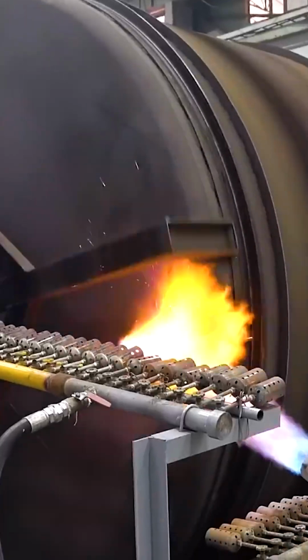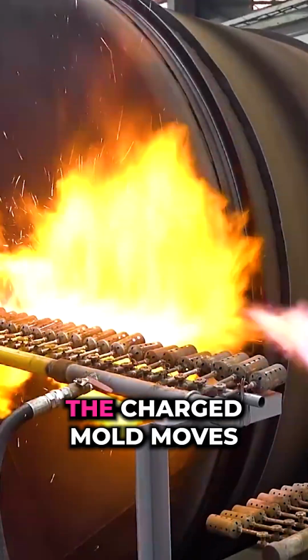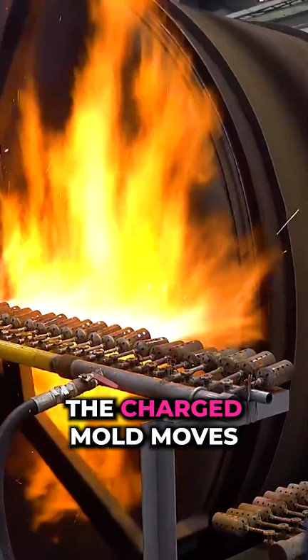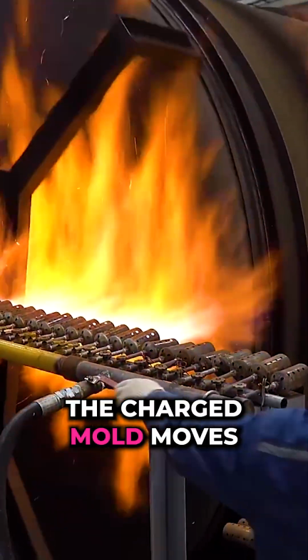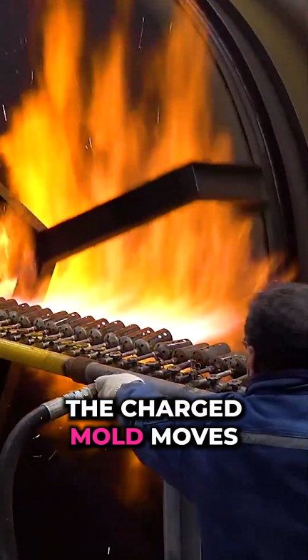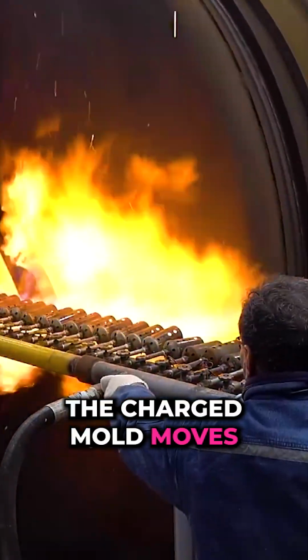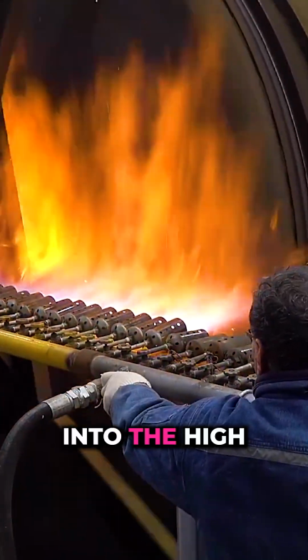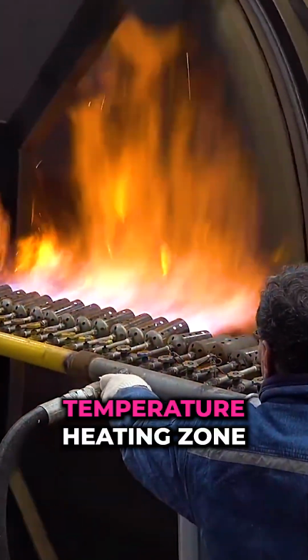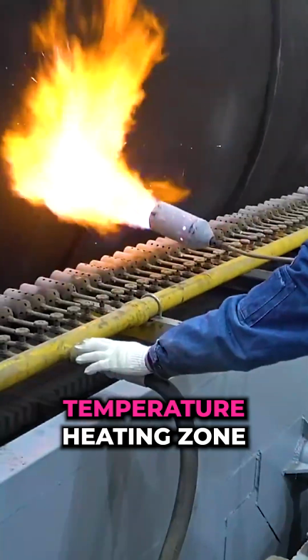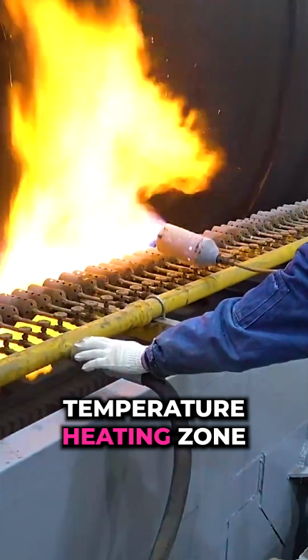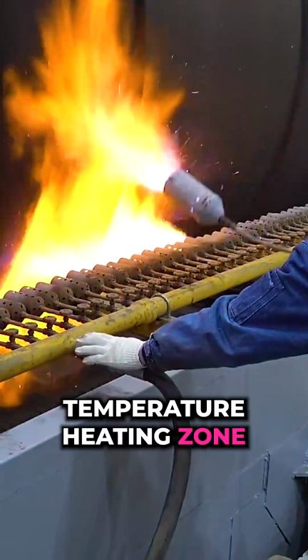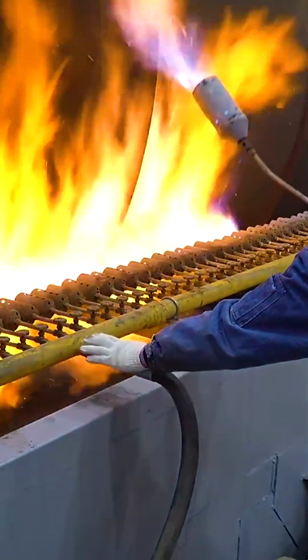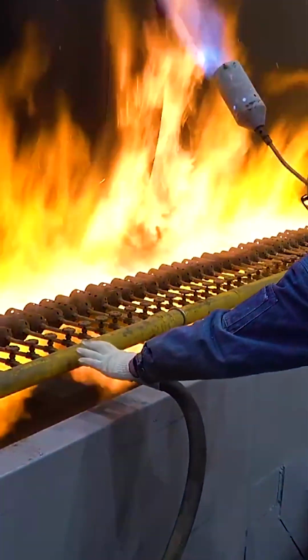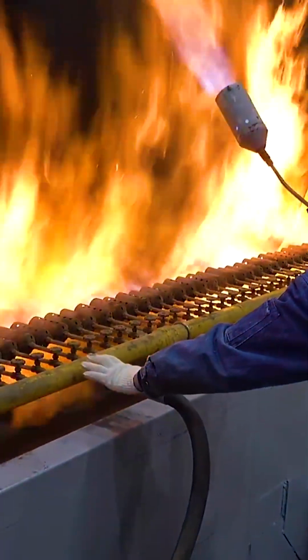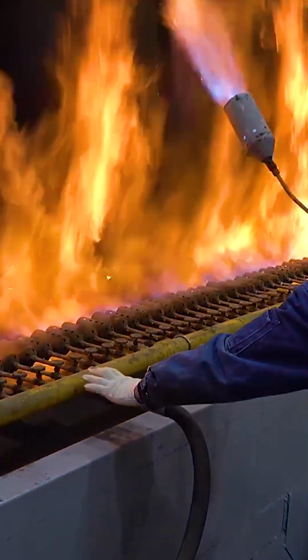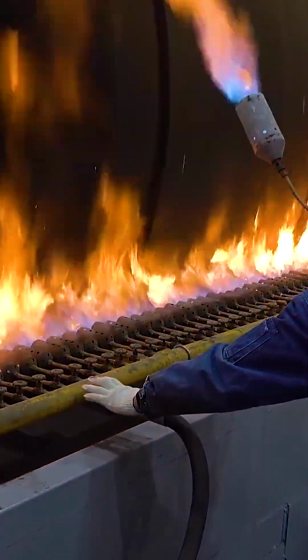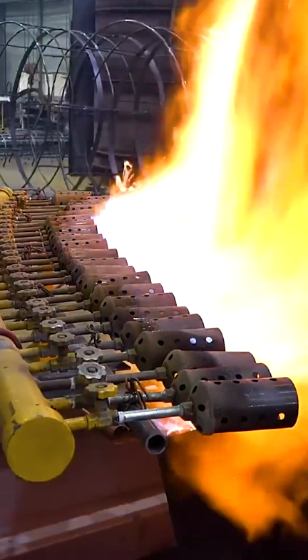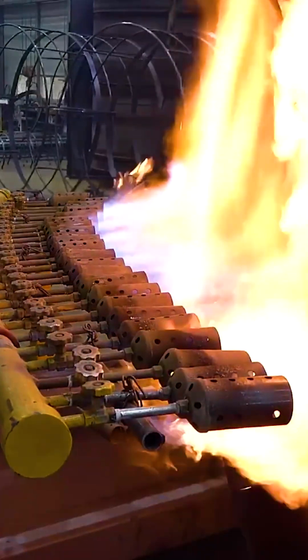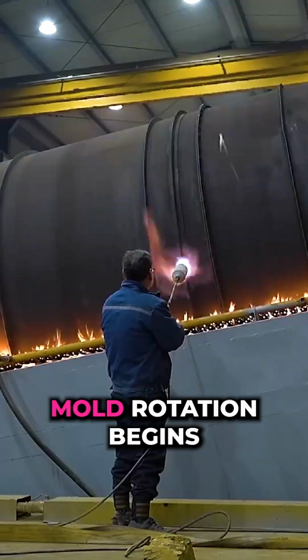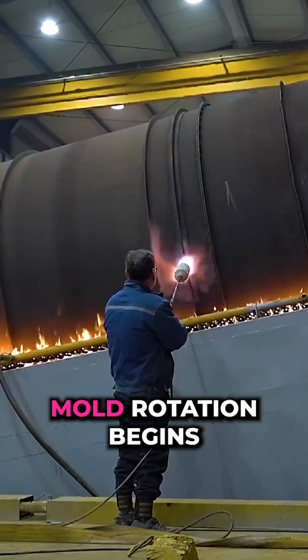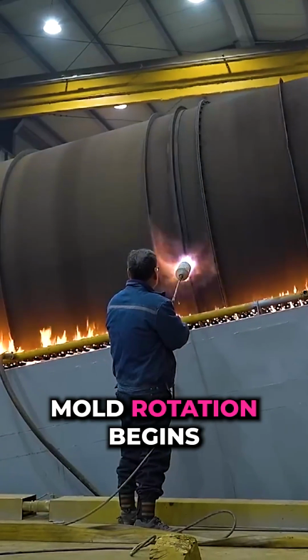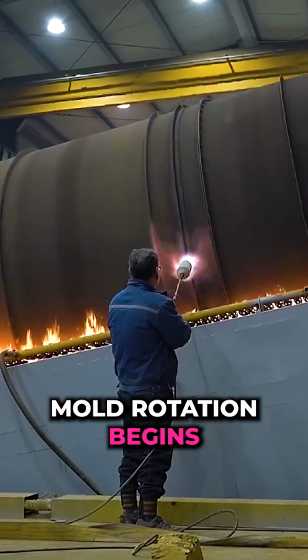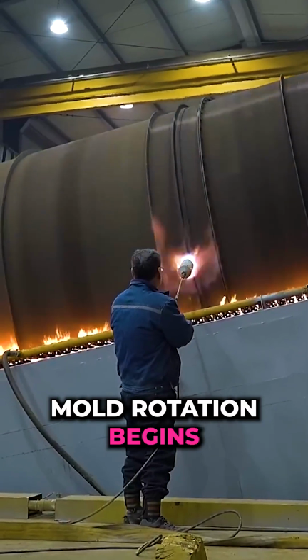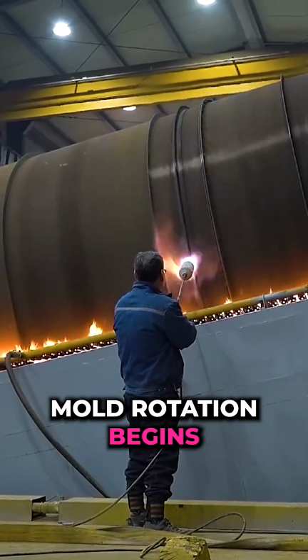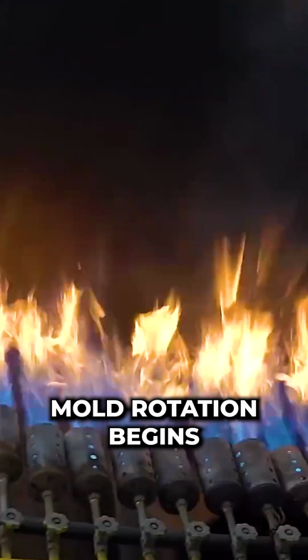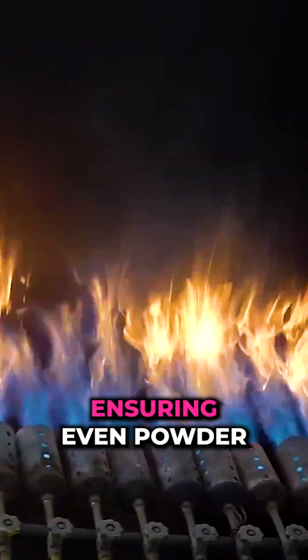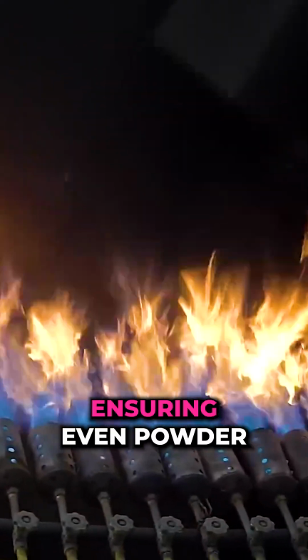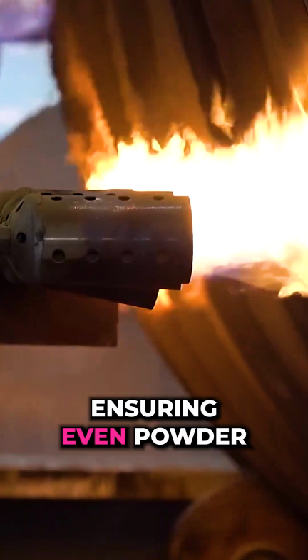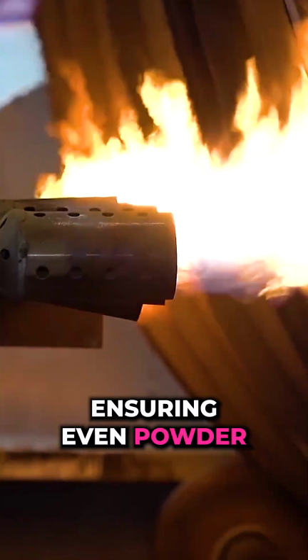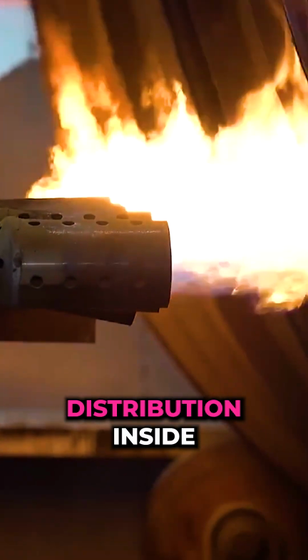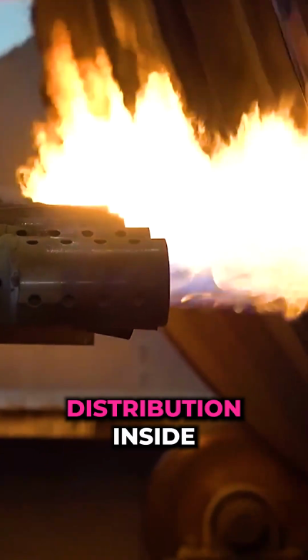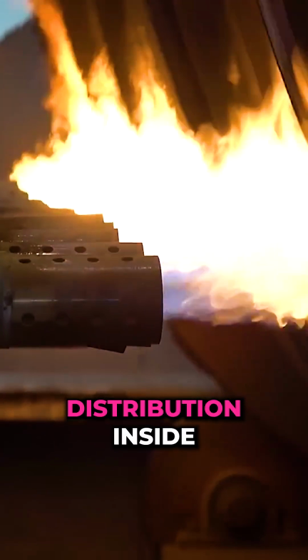The charged mould moves into the high temperature heating zone. Mould rotation begins, ensuring even powder distribution inside.